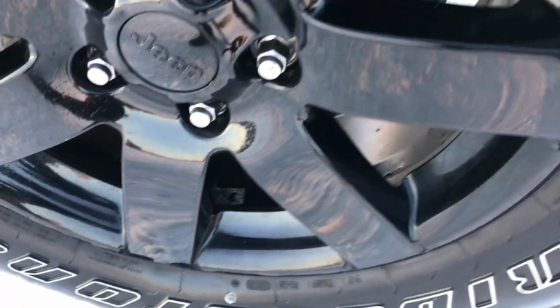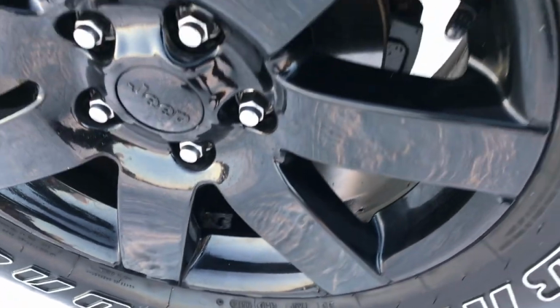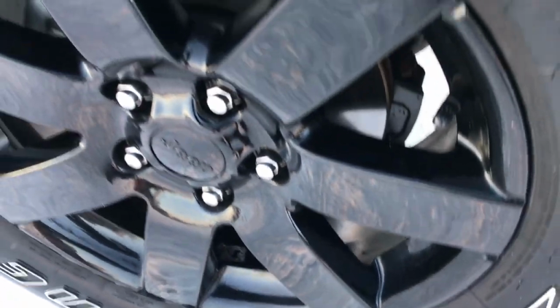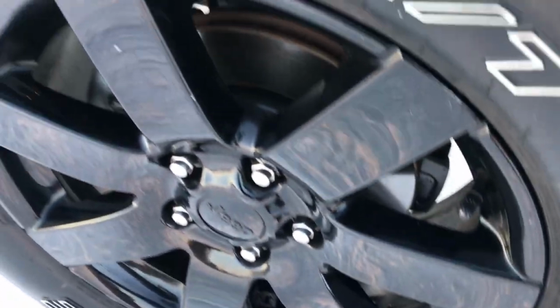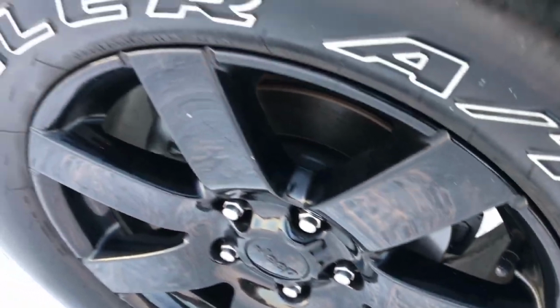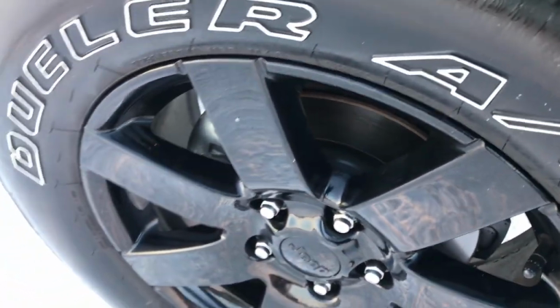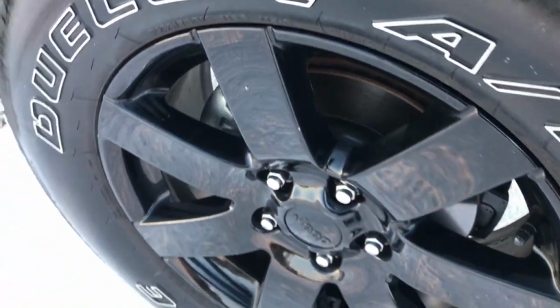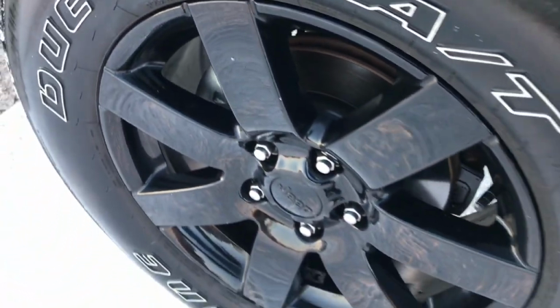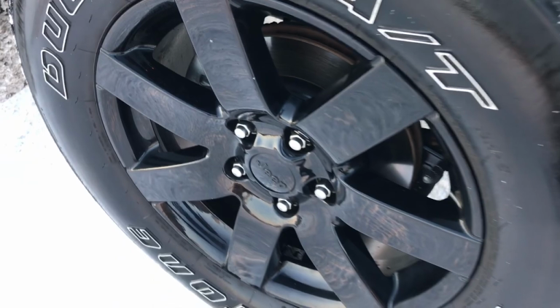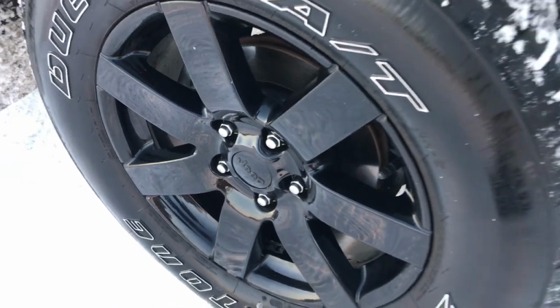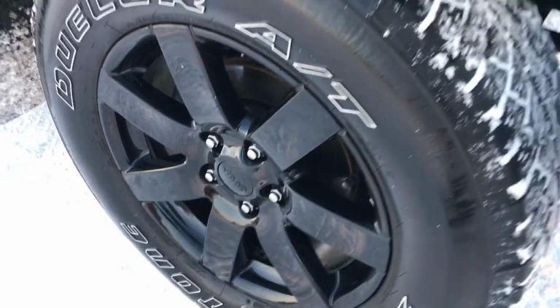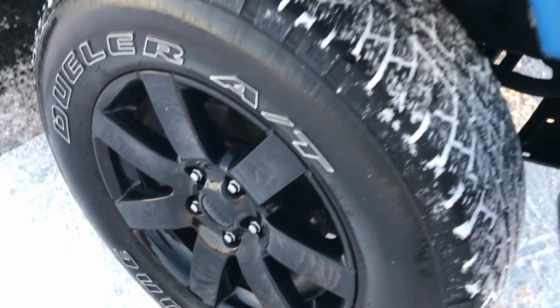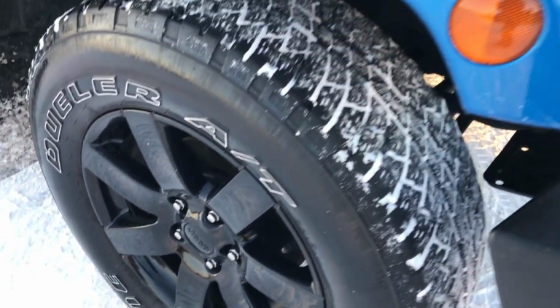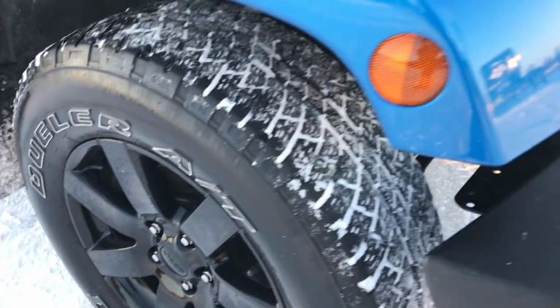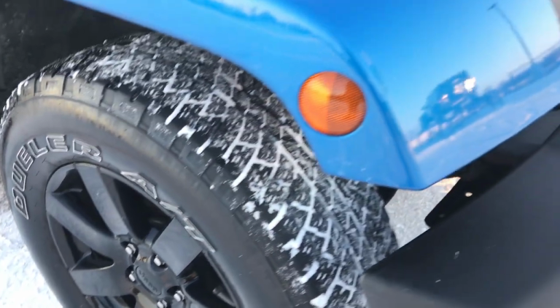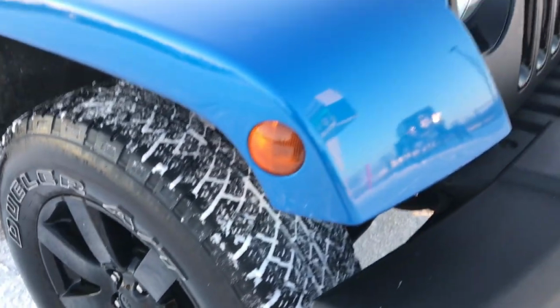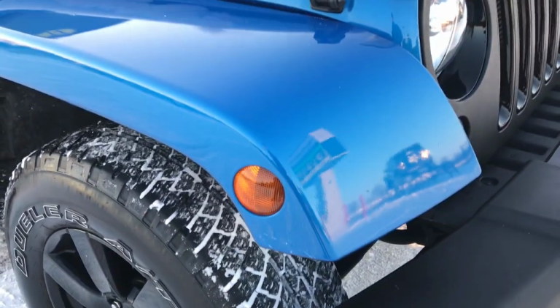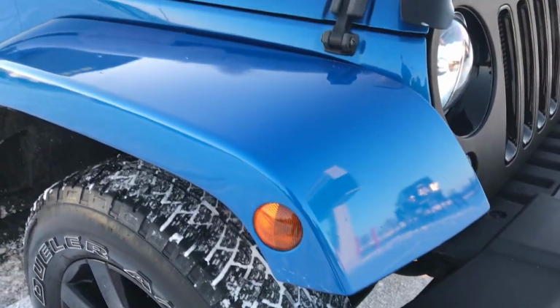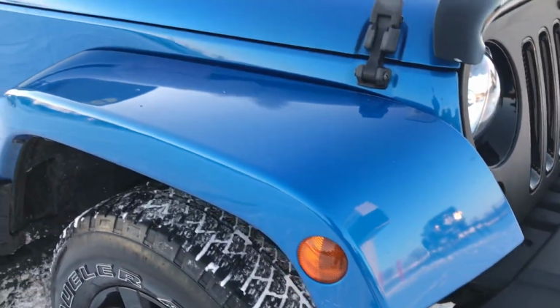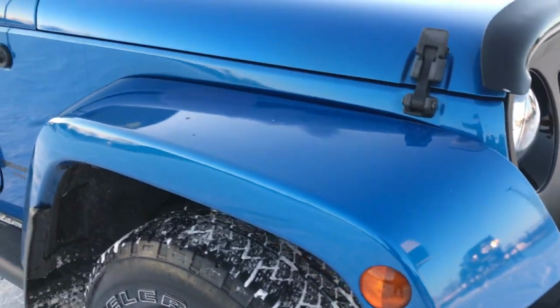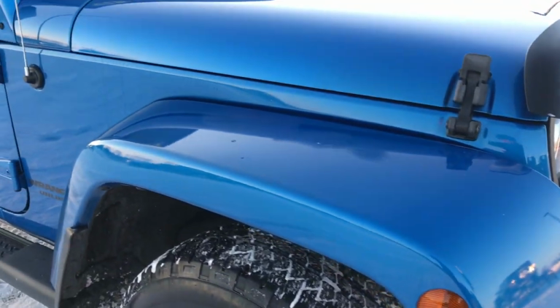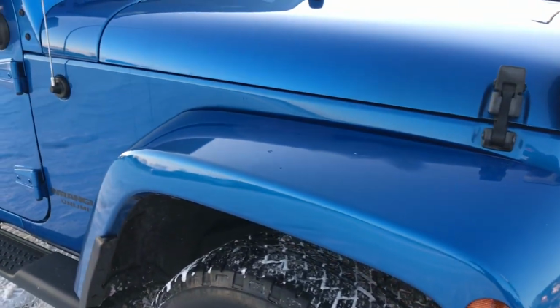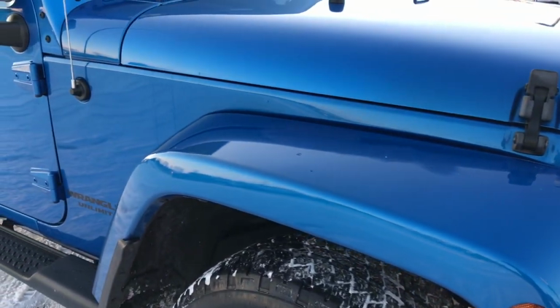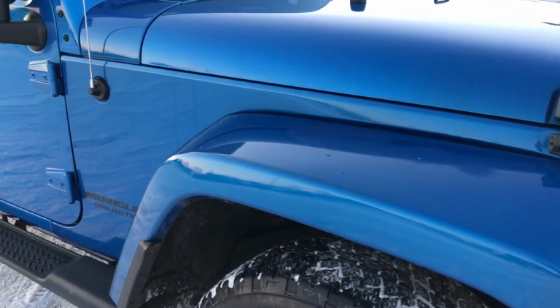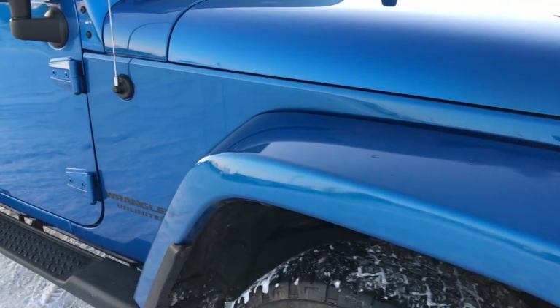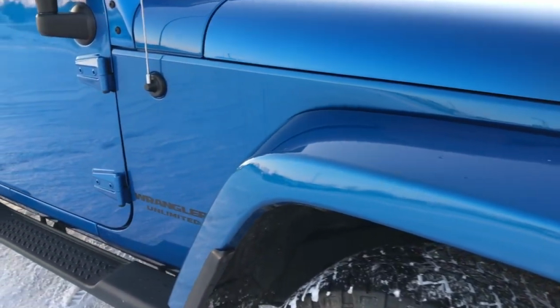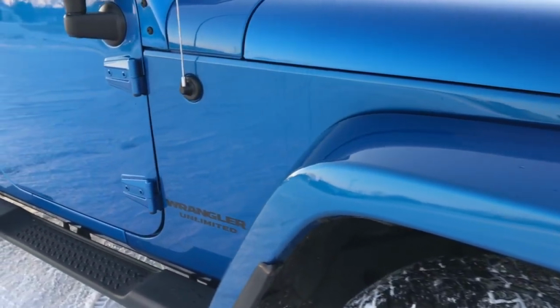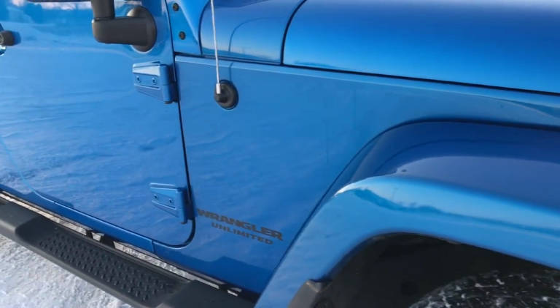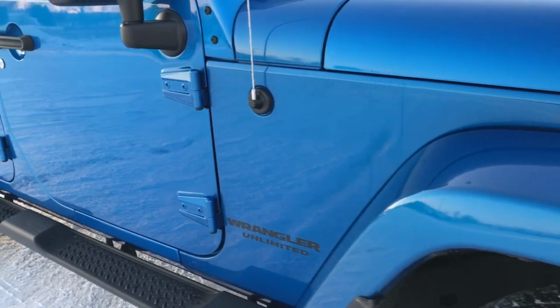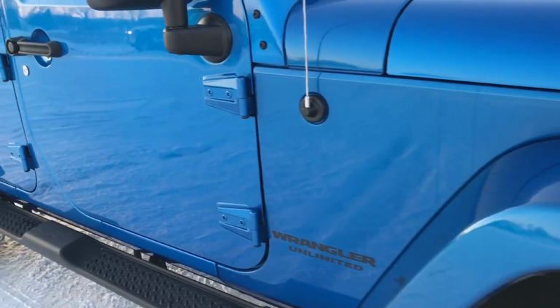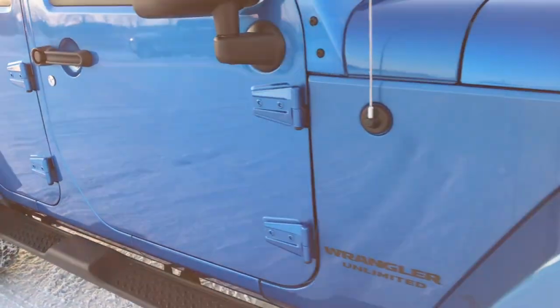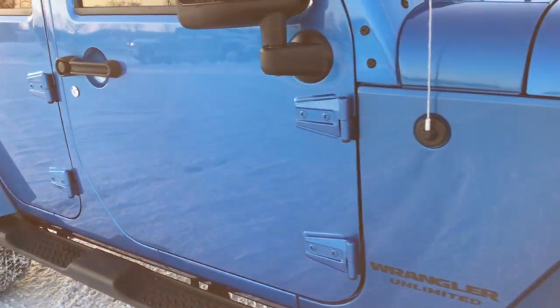The passenger side rim is in excellent condition — no scuffs or scrapes on that rim. And as you go down this side of the vehicle, you can see just how clean that body is.